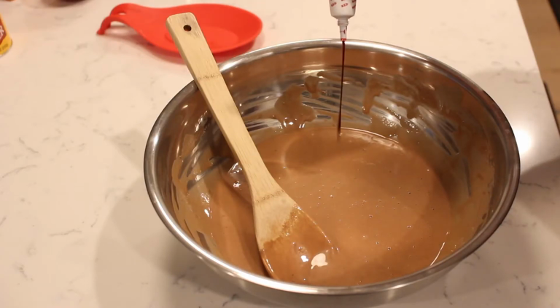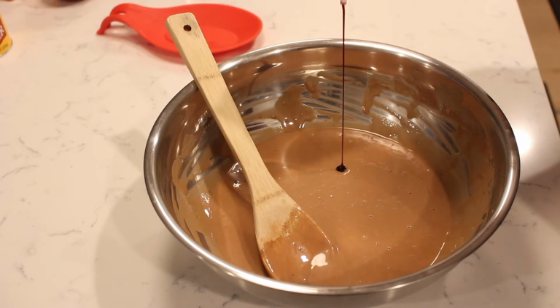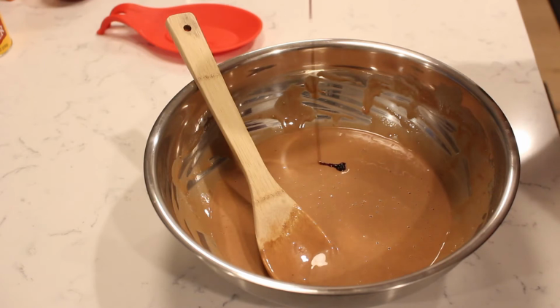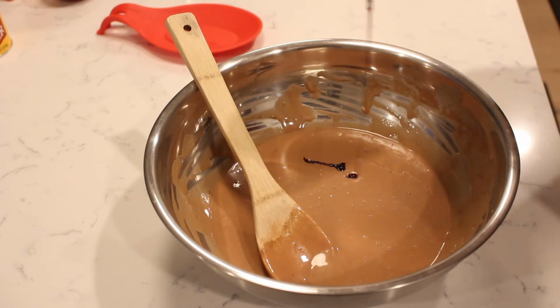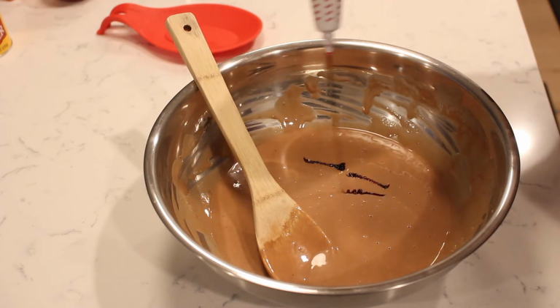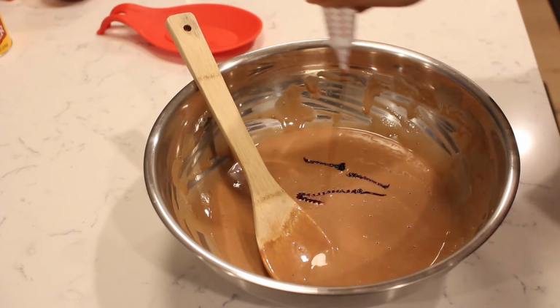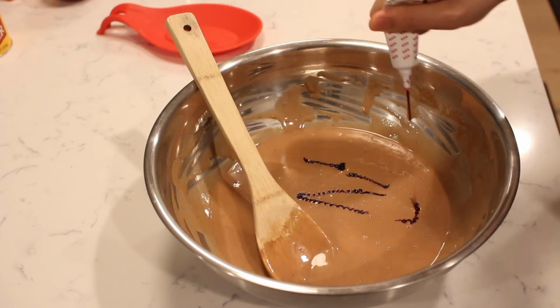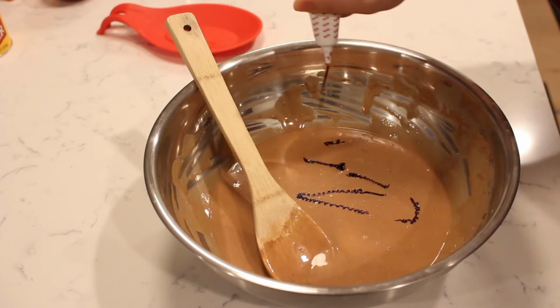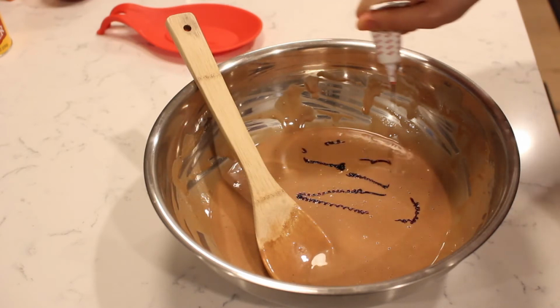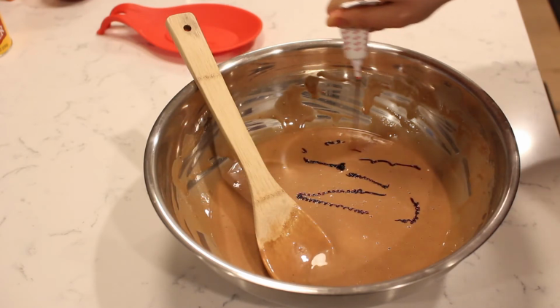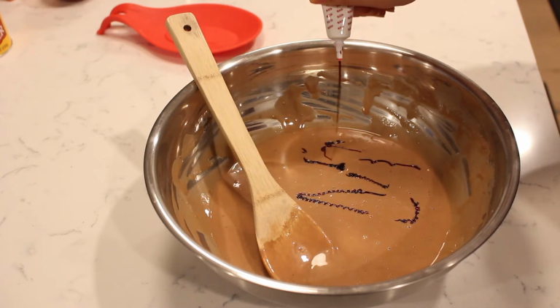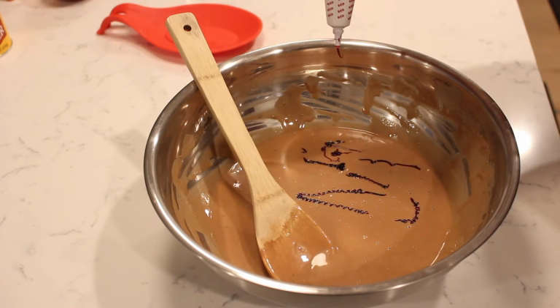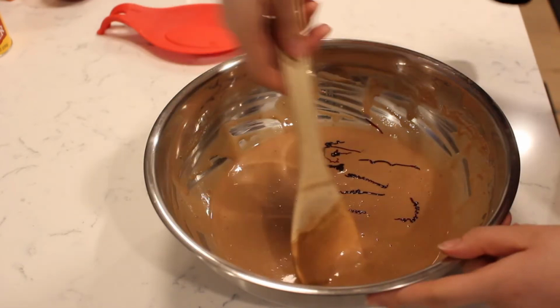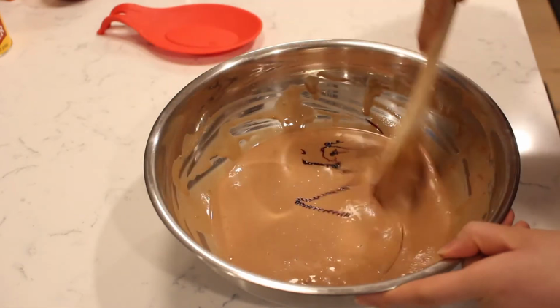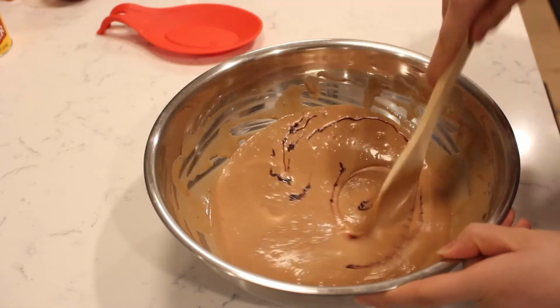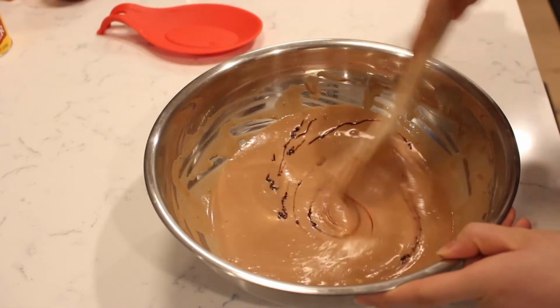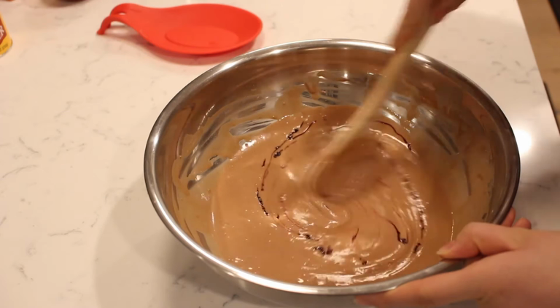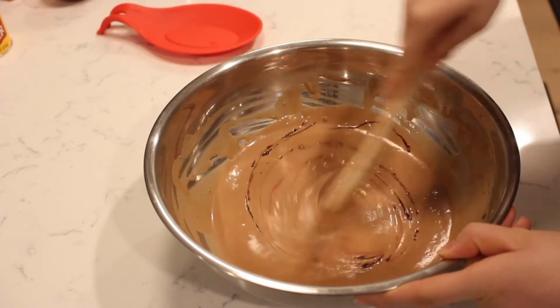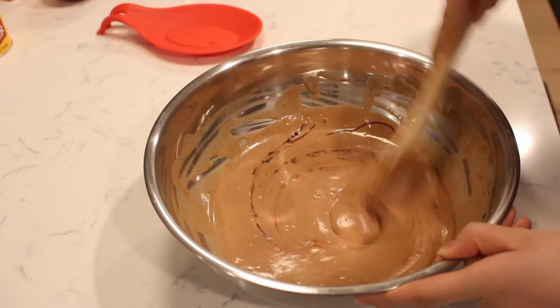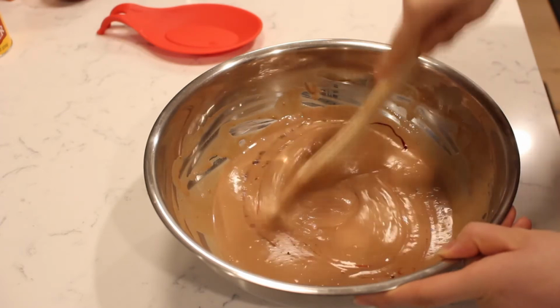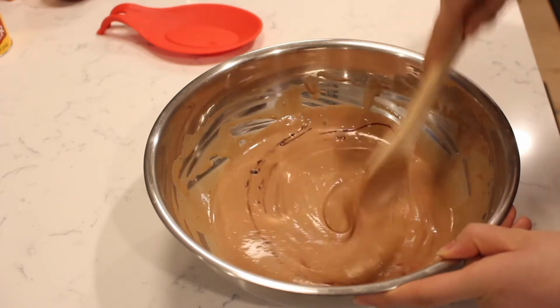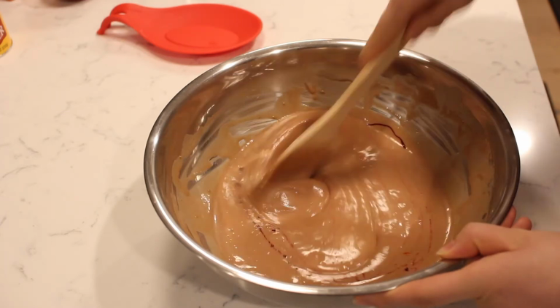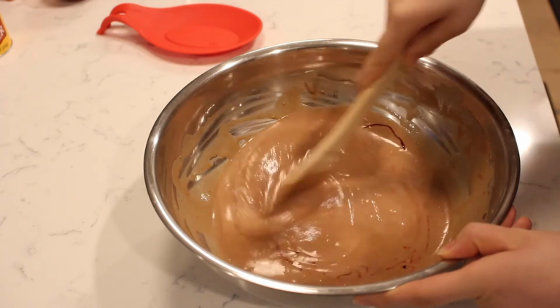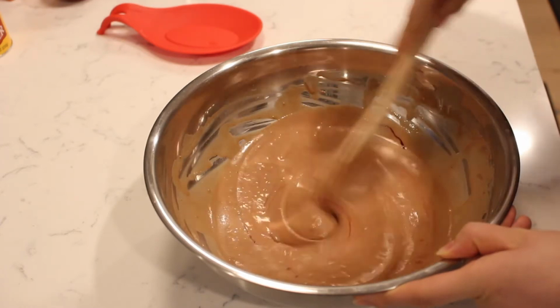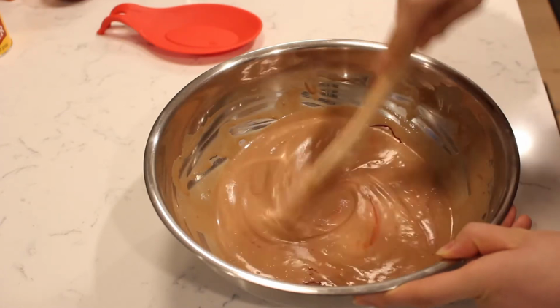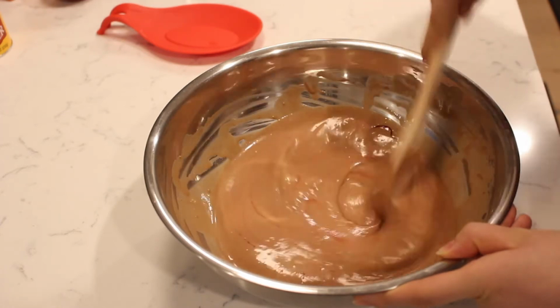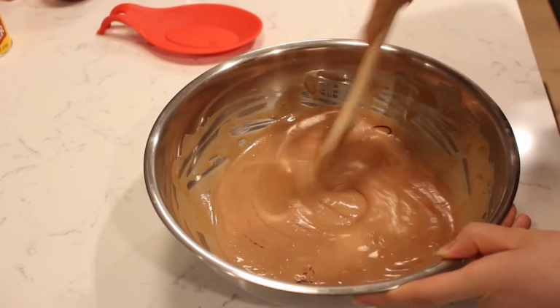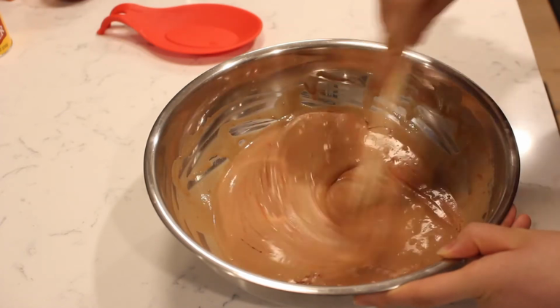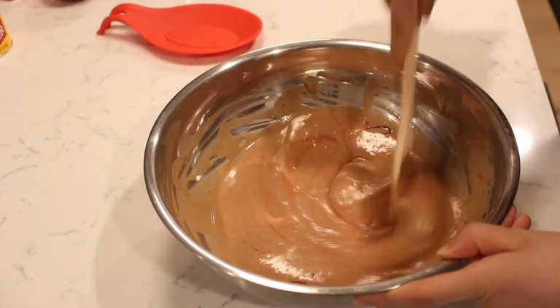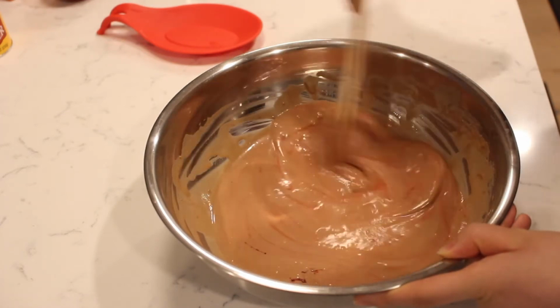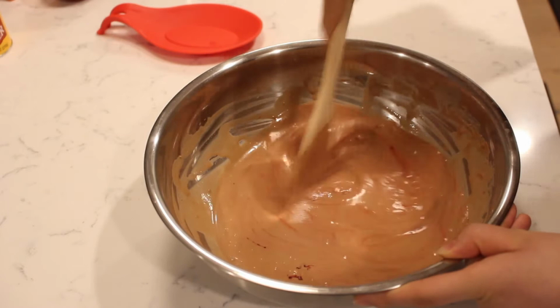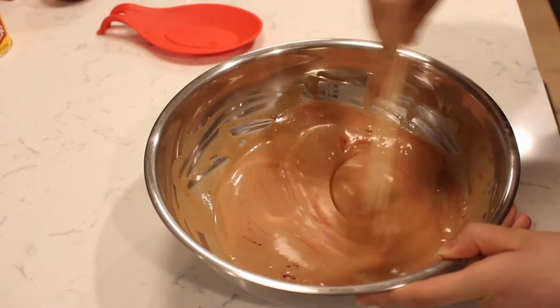Add in some red food coloring and mix to combine. Continue adding more red food coloring until the batter becomes a bright red.